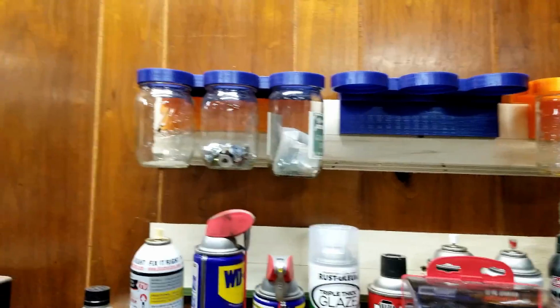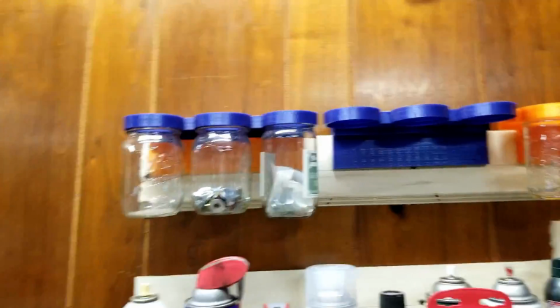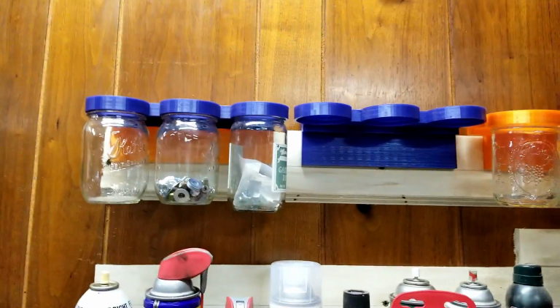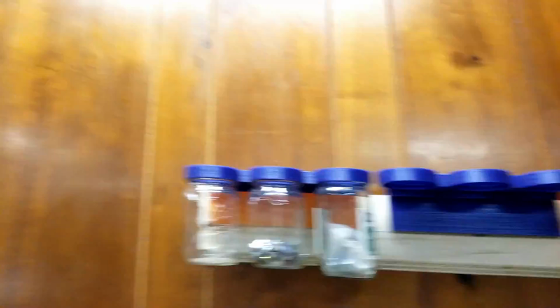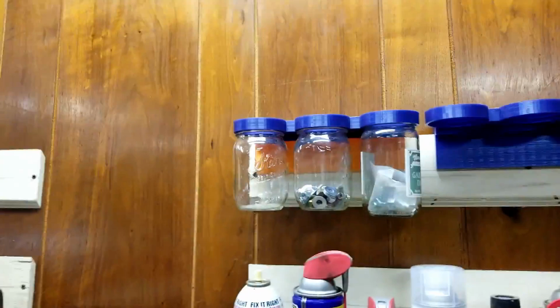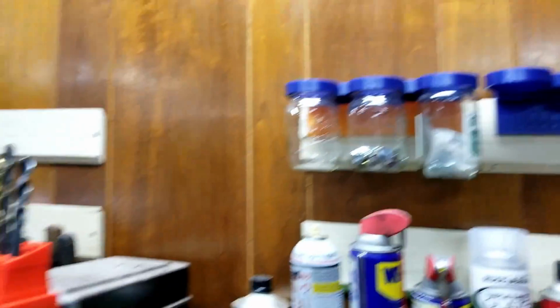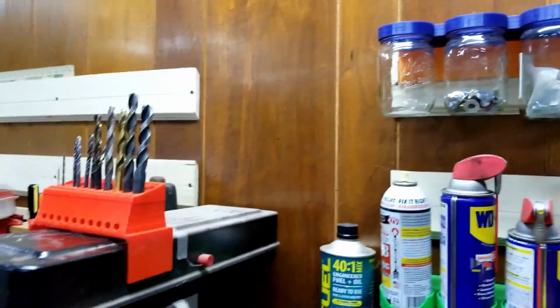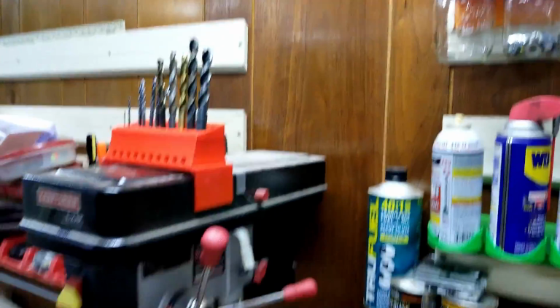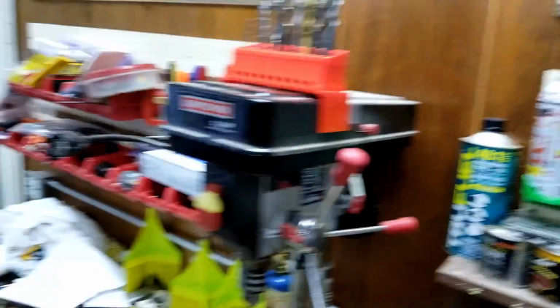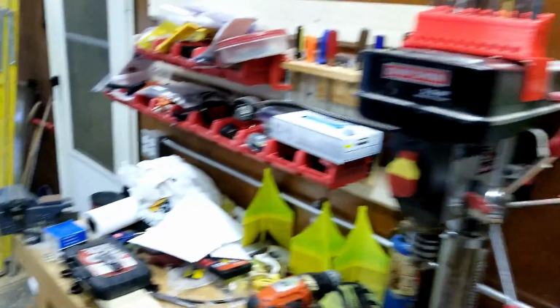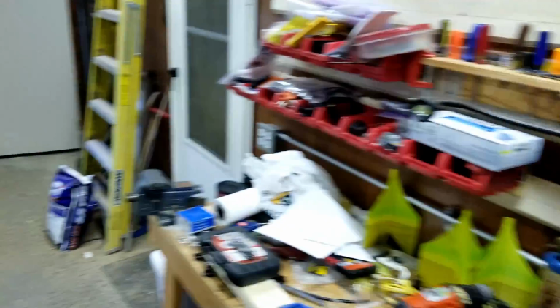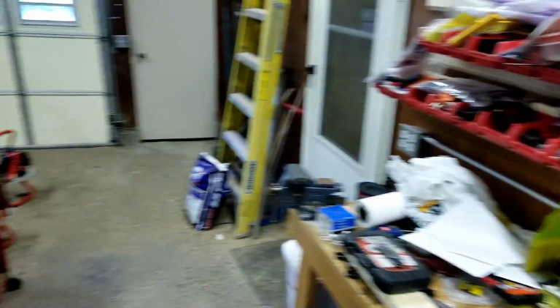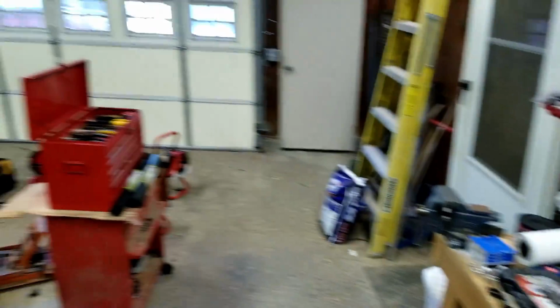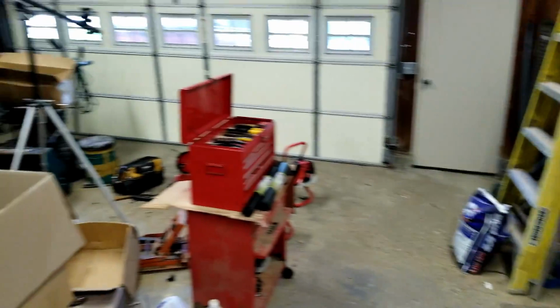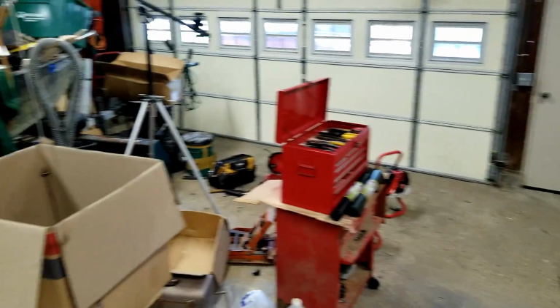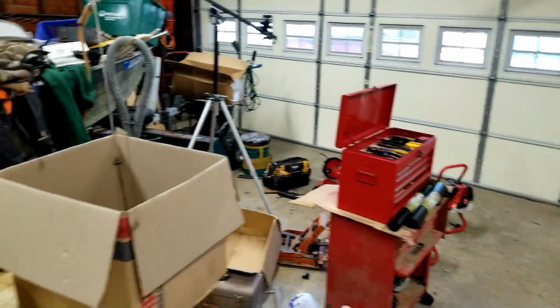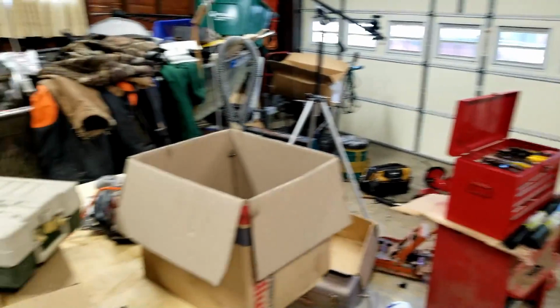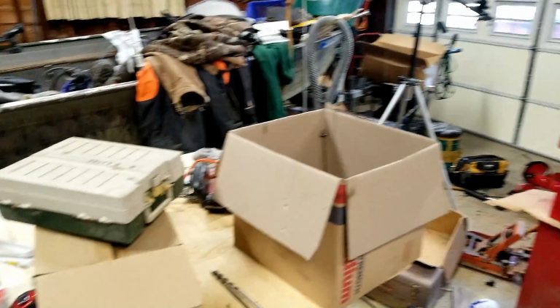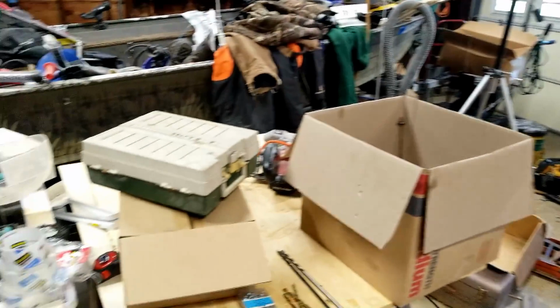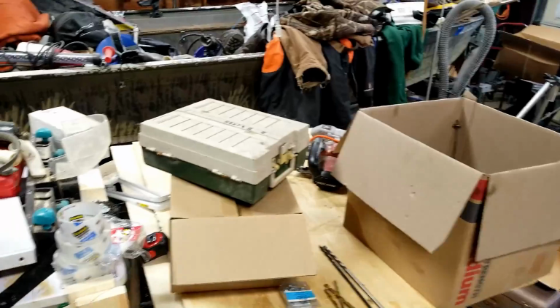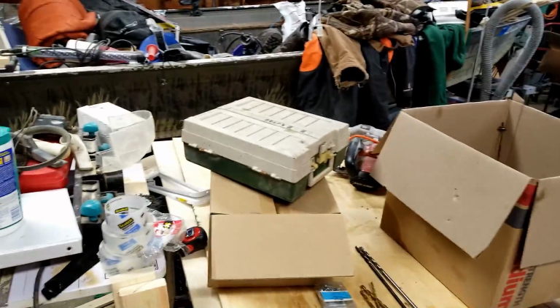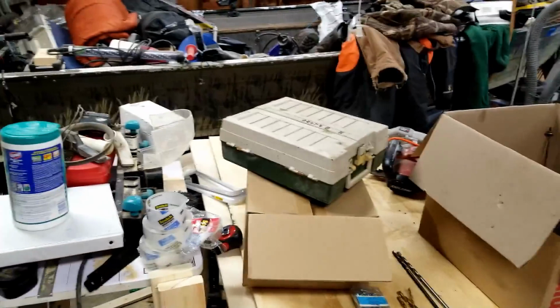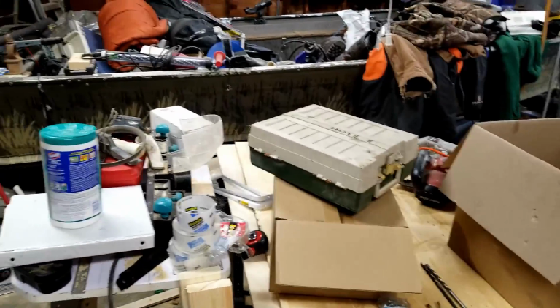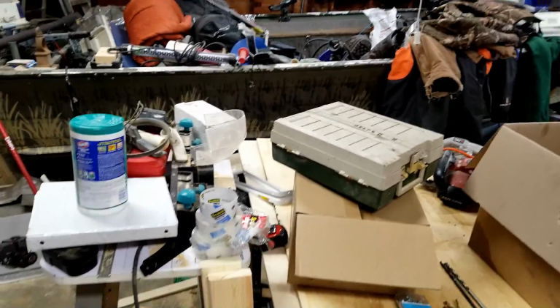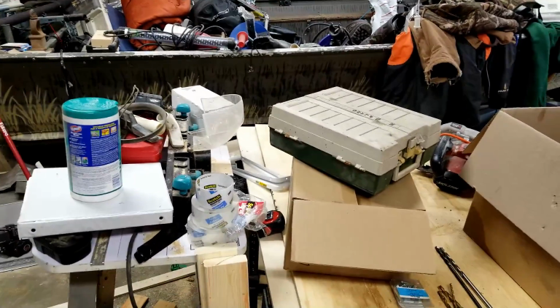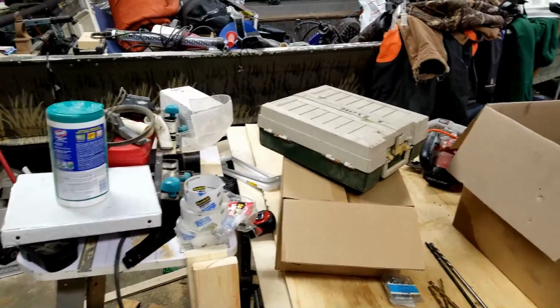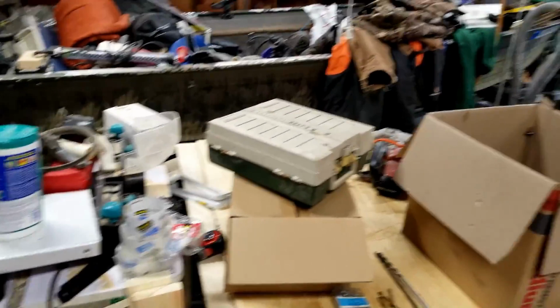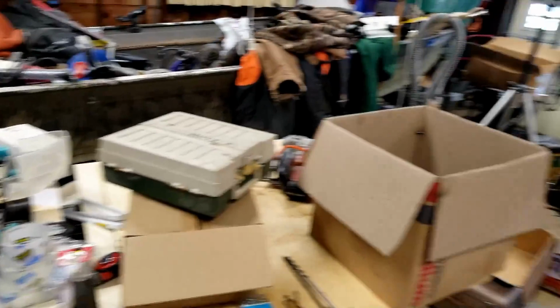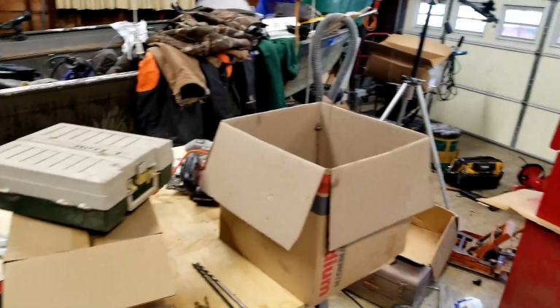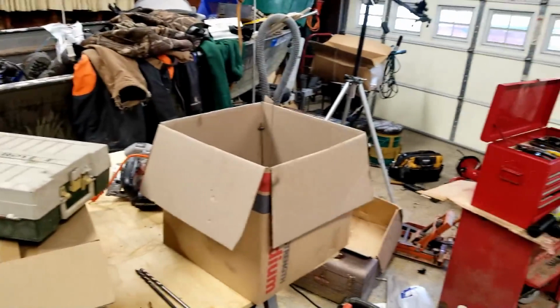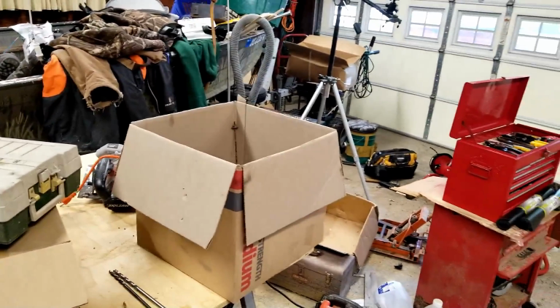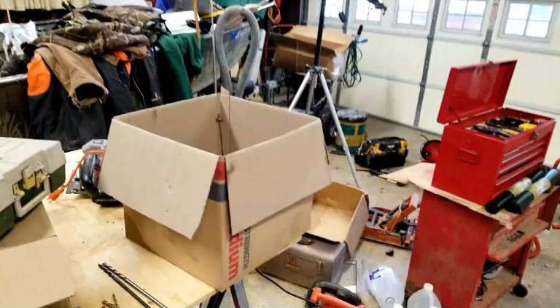All right, I'm out here organizing the garage. It's a friggin' mess. Frickin' mess.